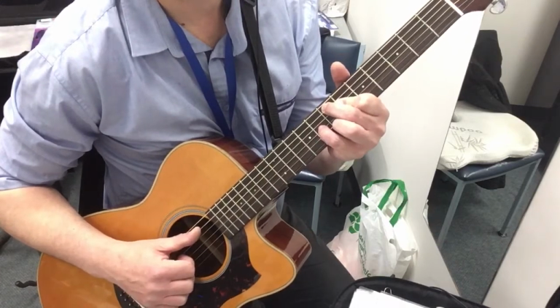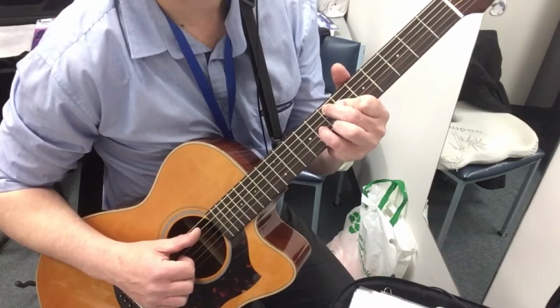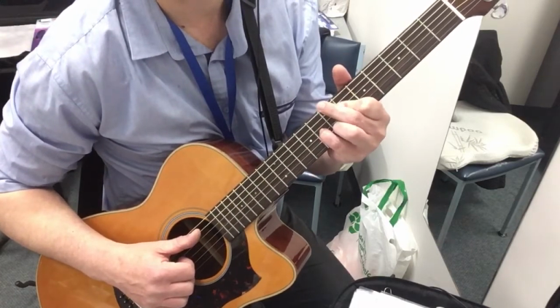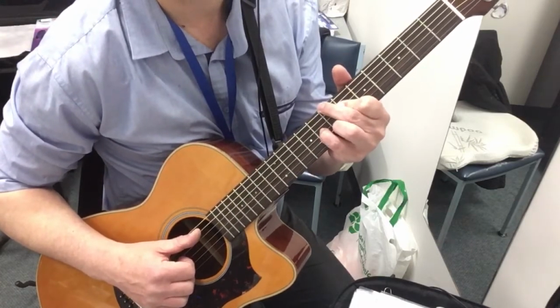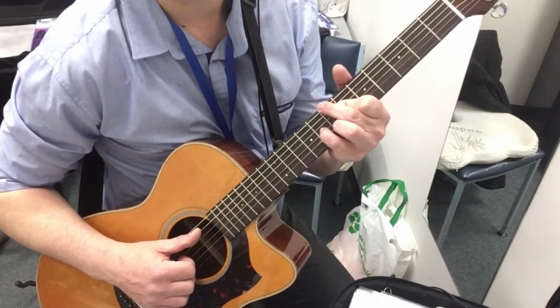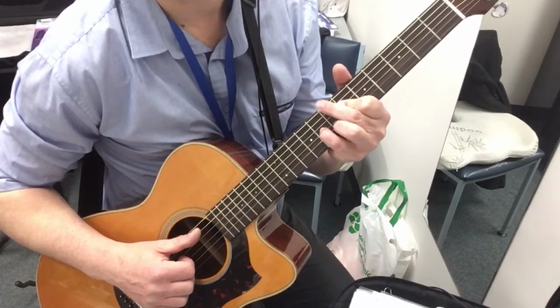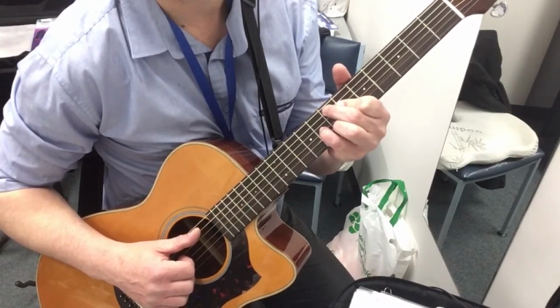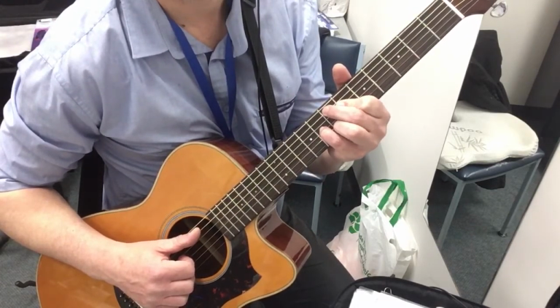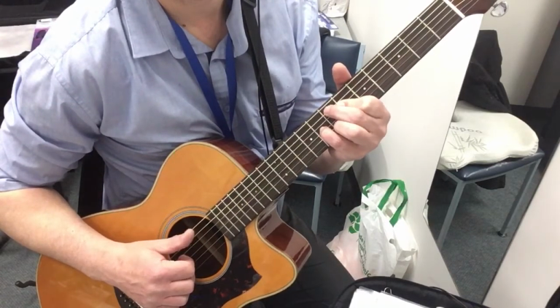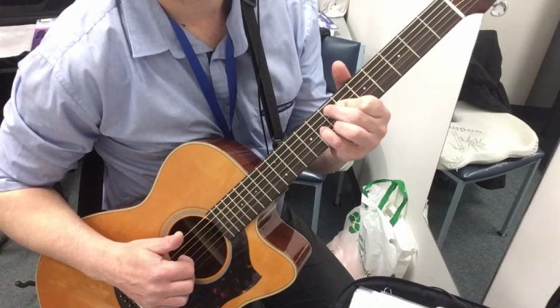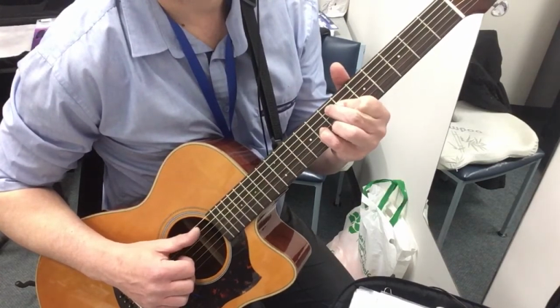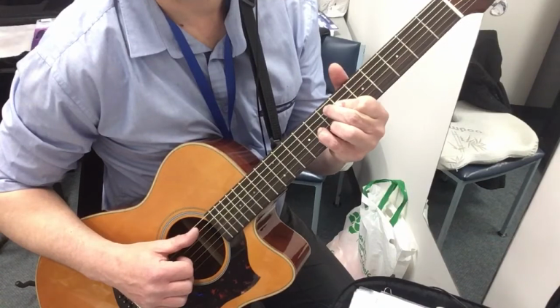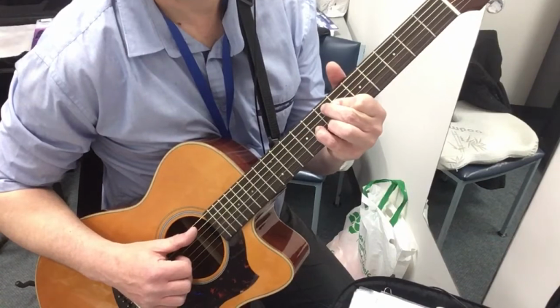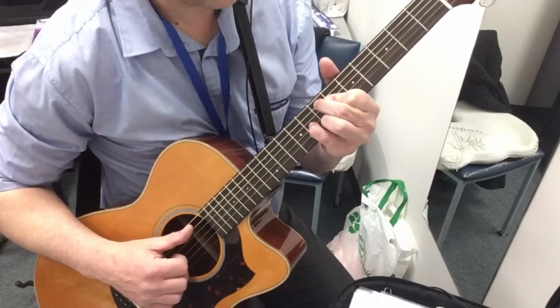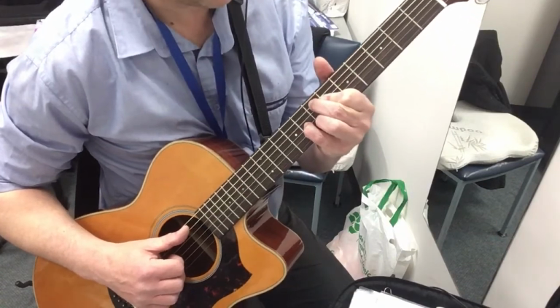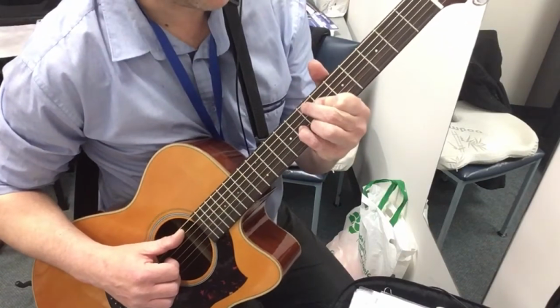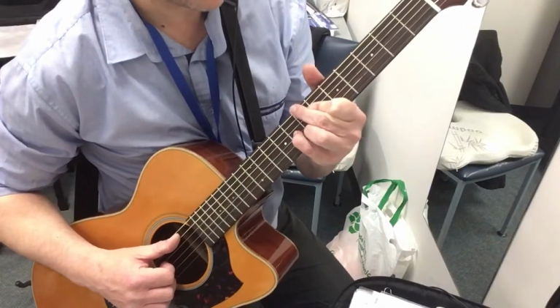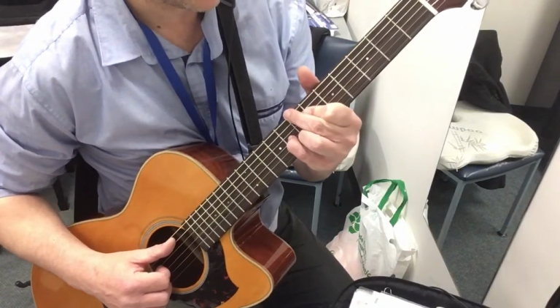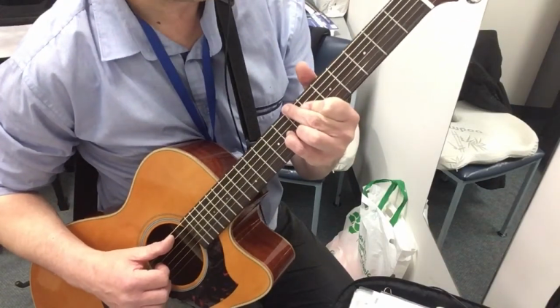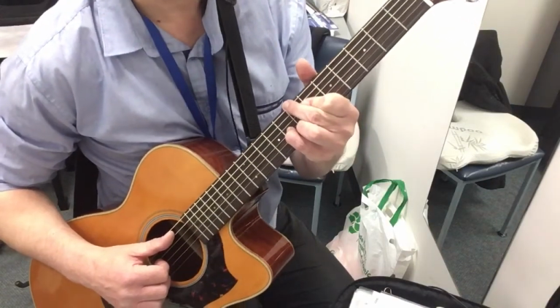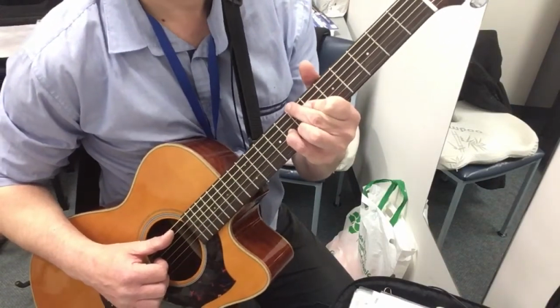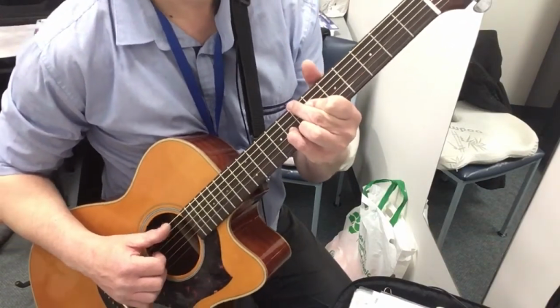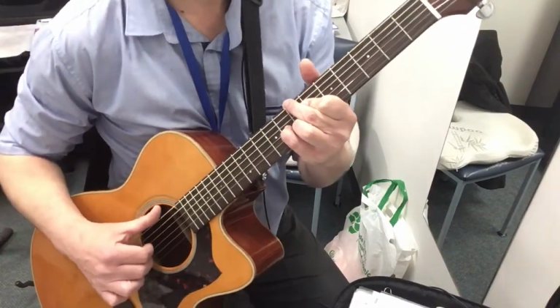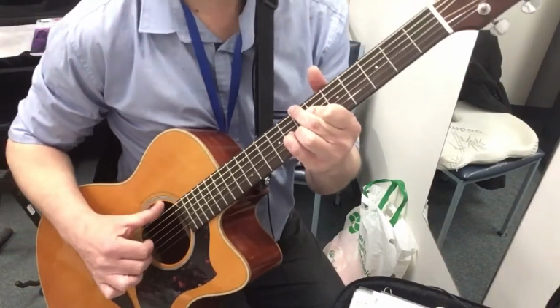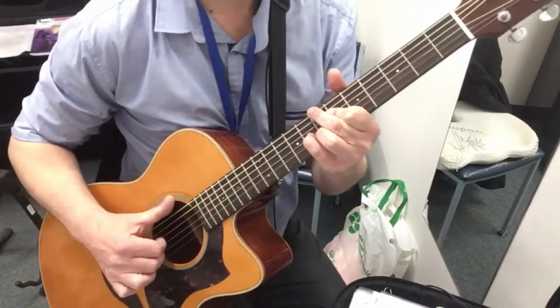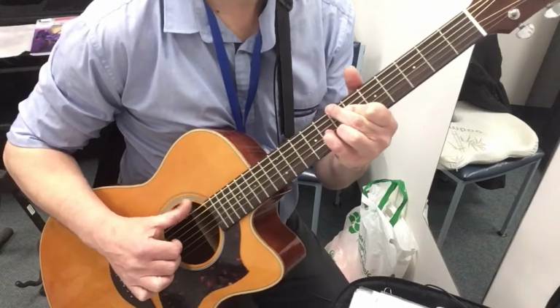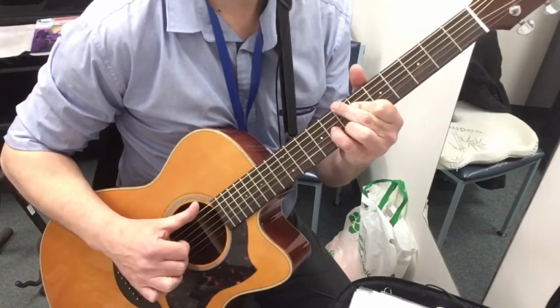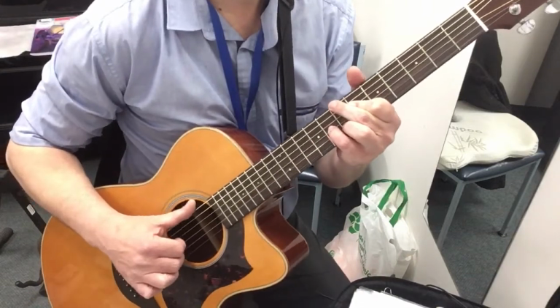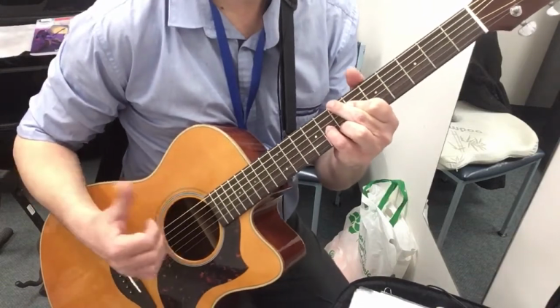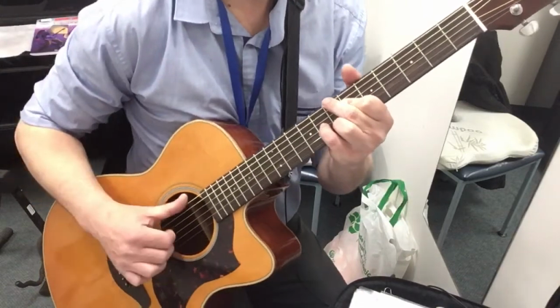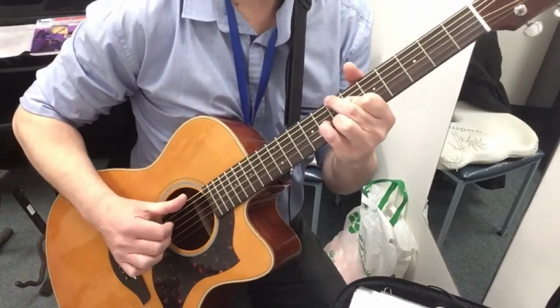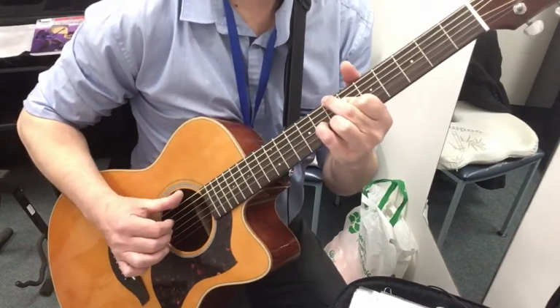The next chord is exactly the same, except that finger — your middle finger moves over to the B on the 6th string. And then your thumb also follows it over with your plucking hand, so you get this sound.